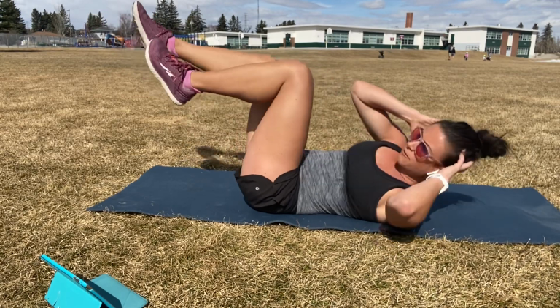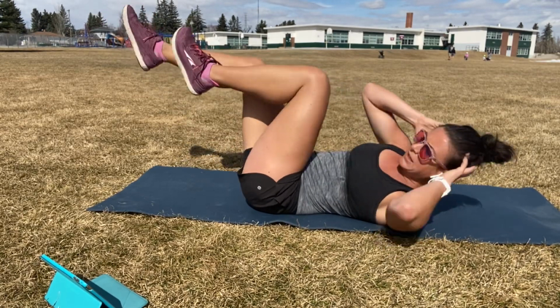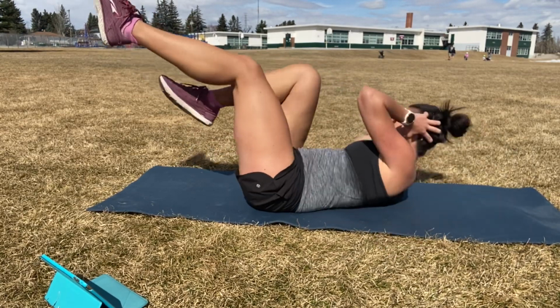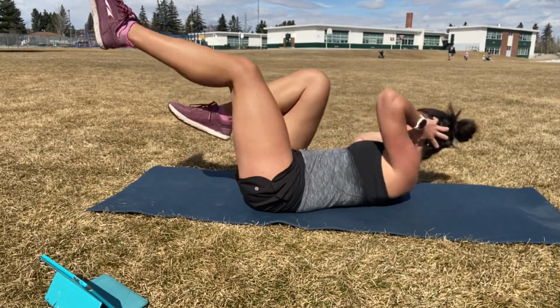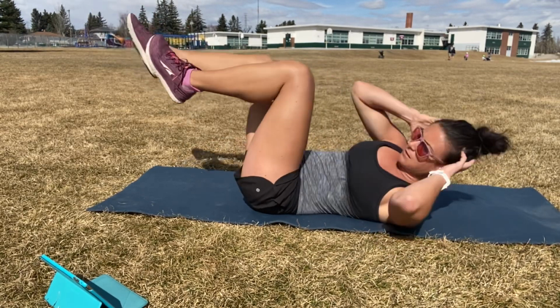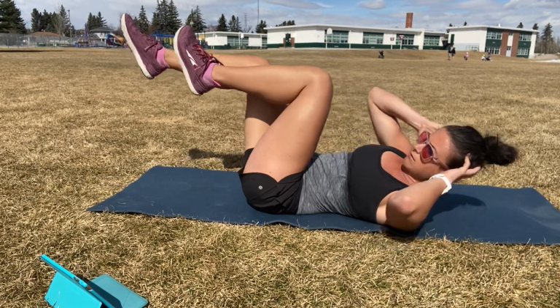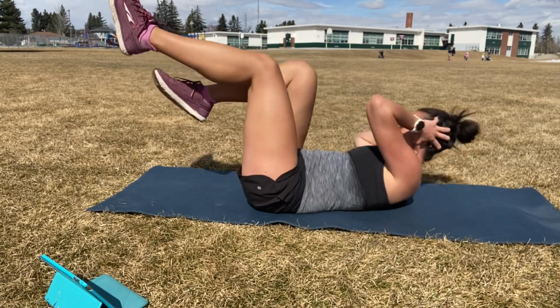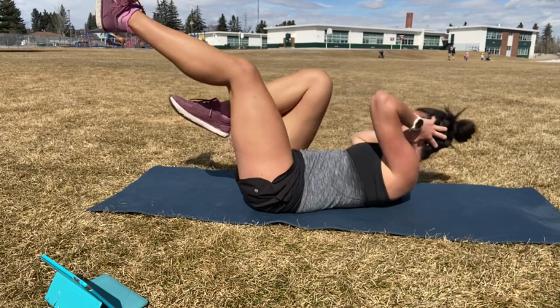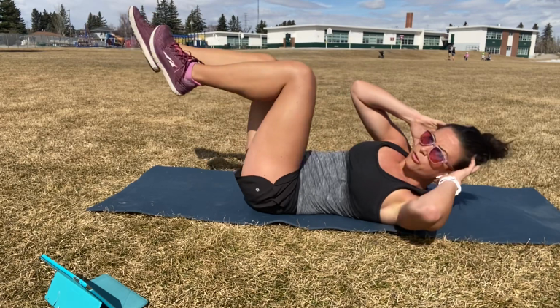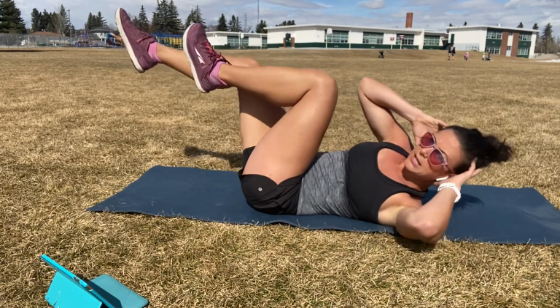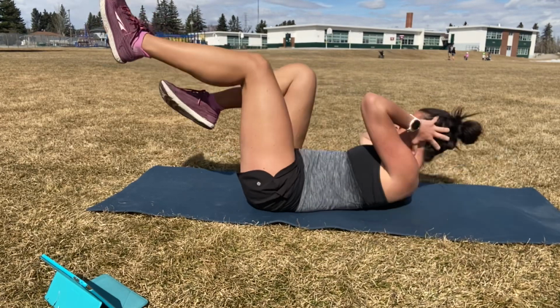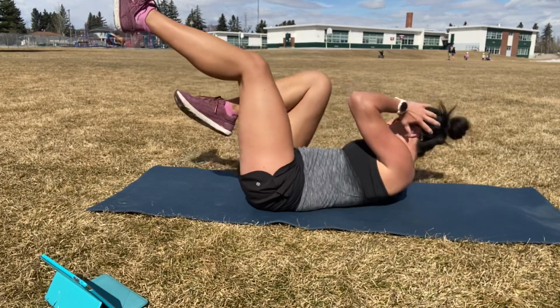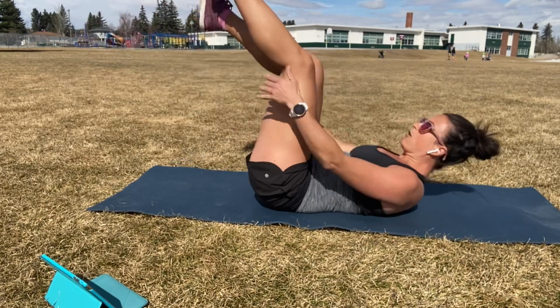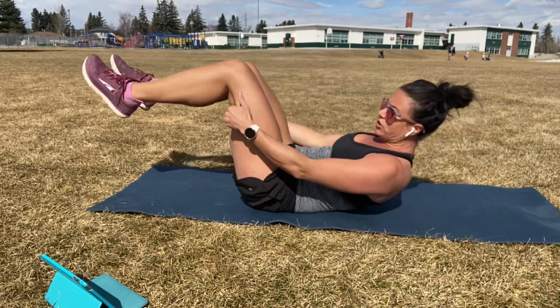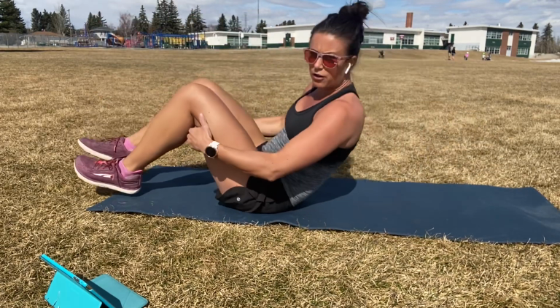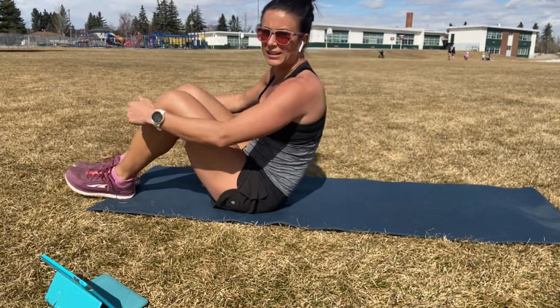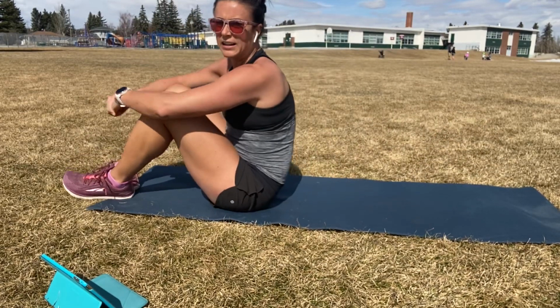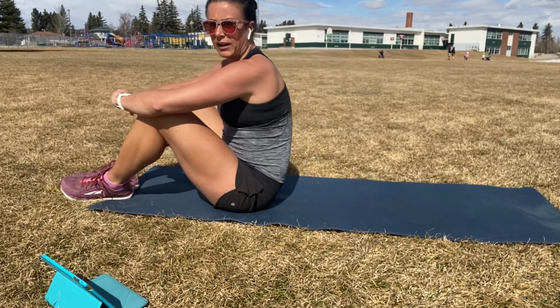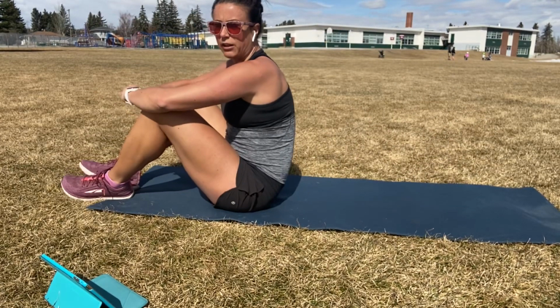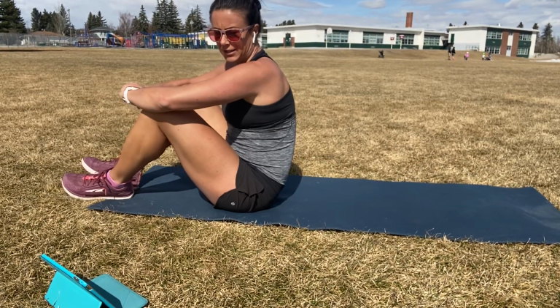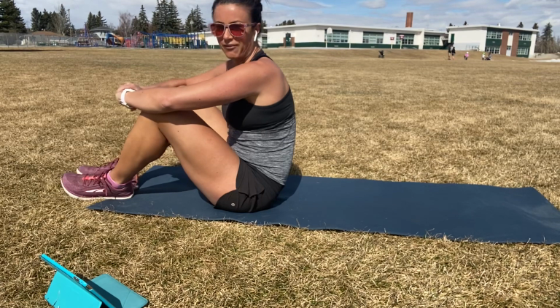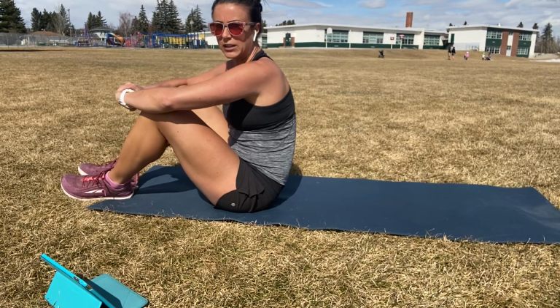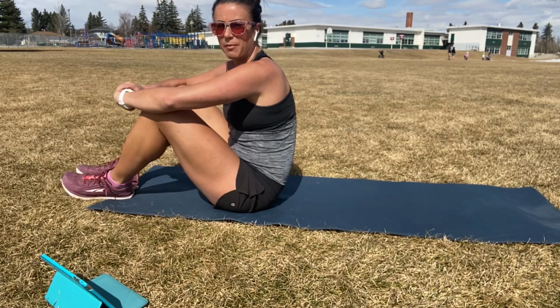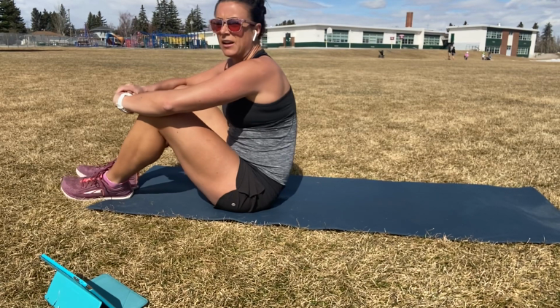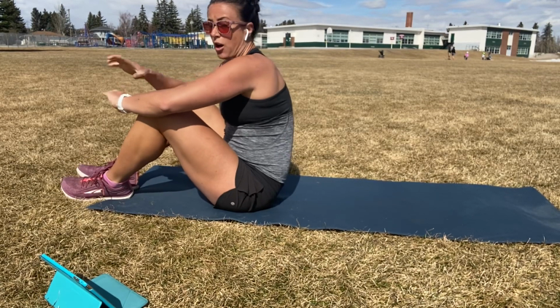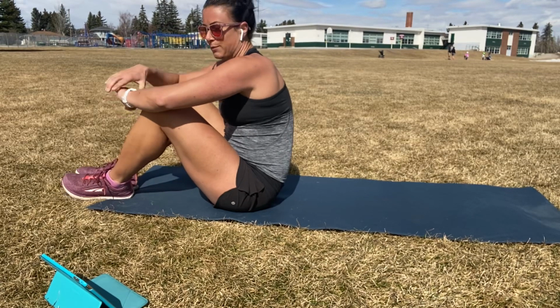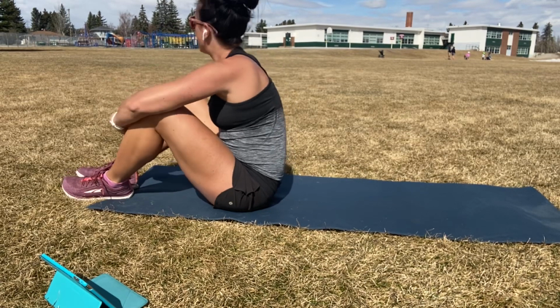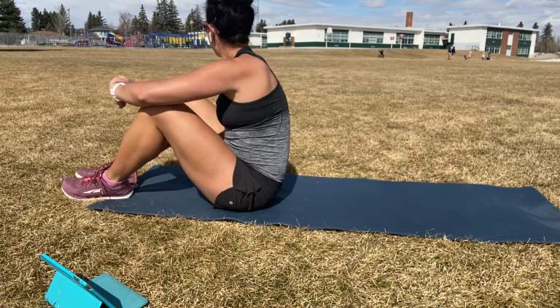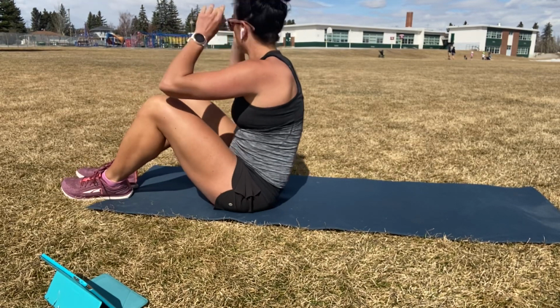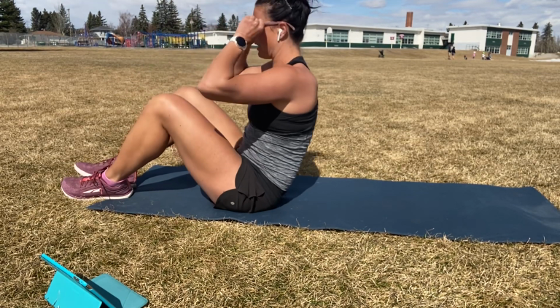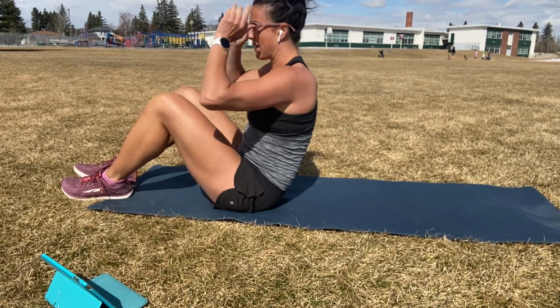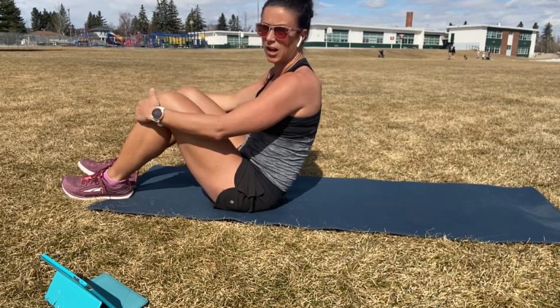Five seconds. Three, two, one. Shake that out. Alright, if you need to rest, feel free to stop, pause me, and then come back. Otherwise we're going back to the top.